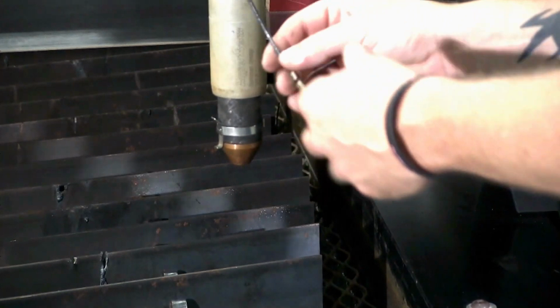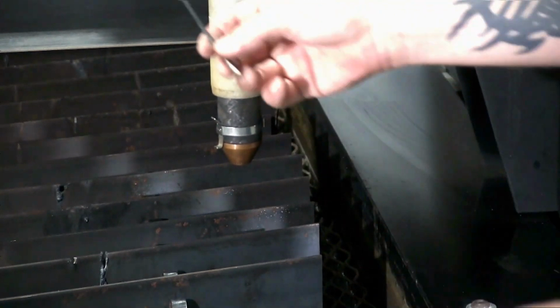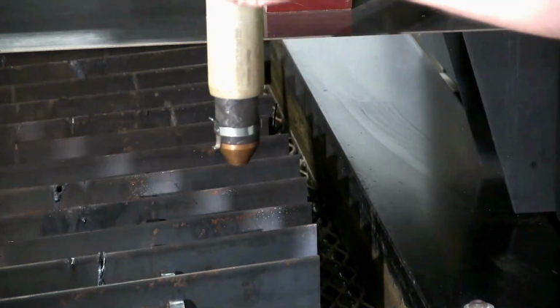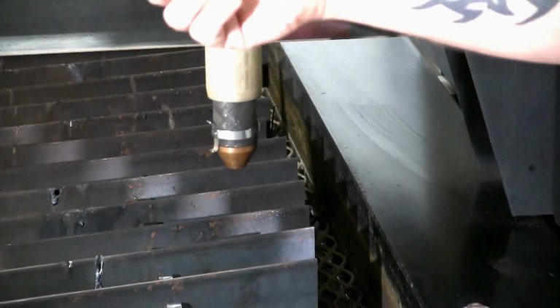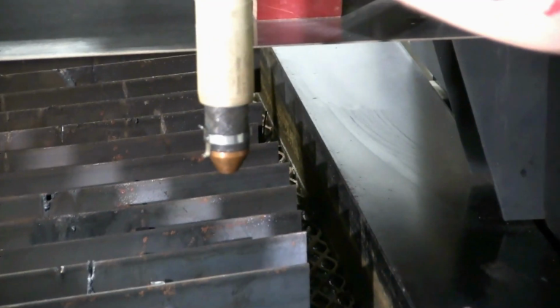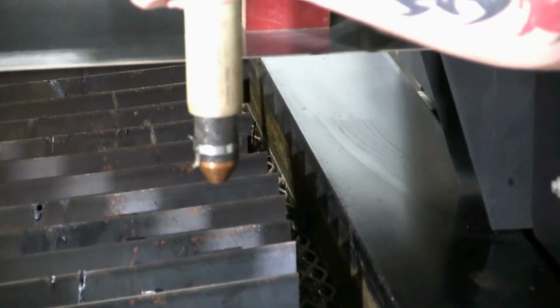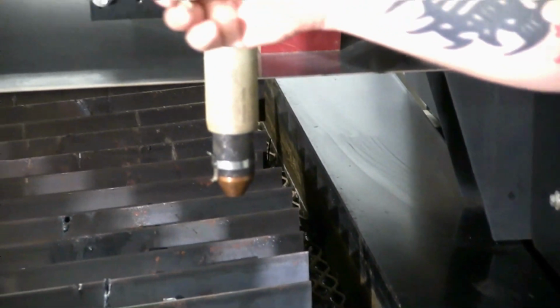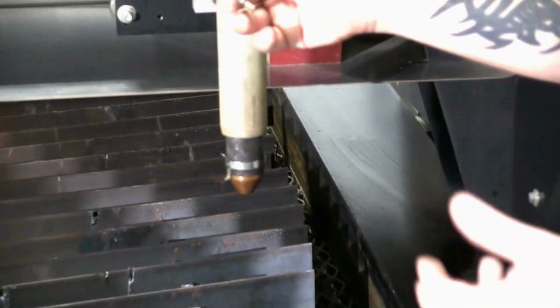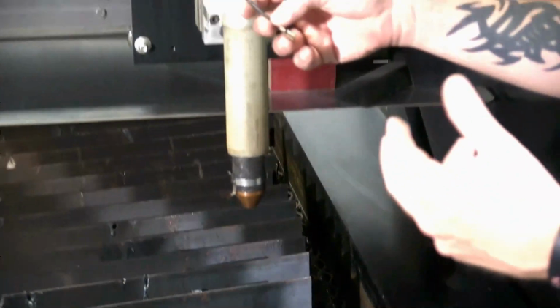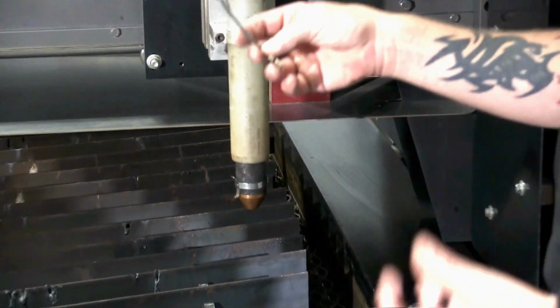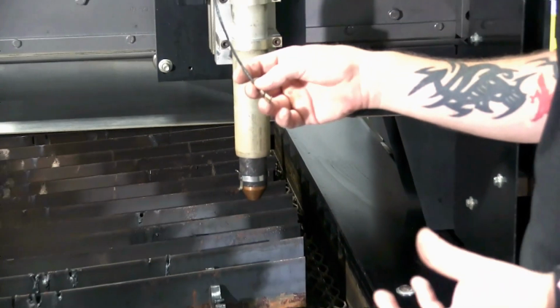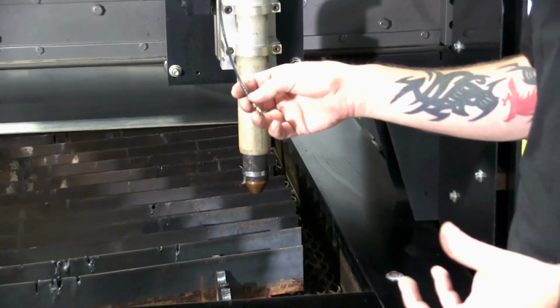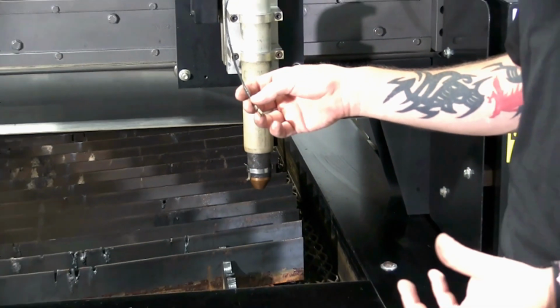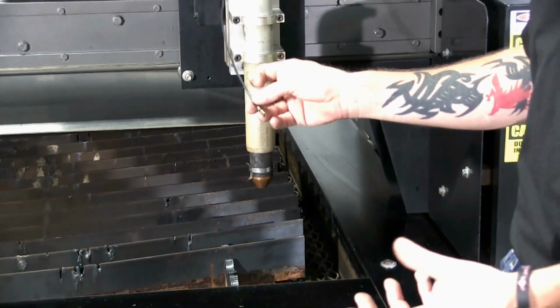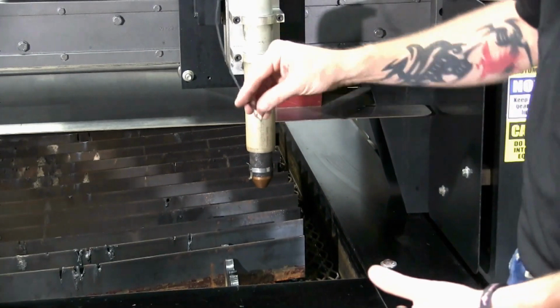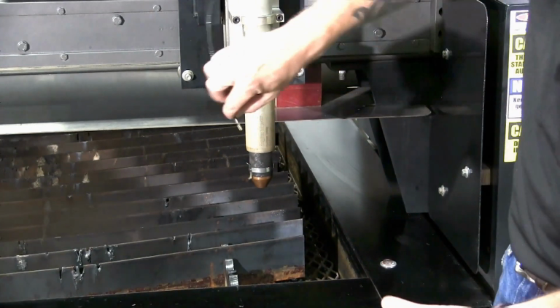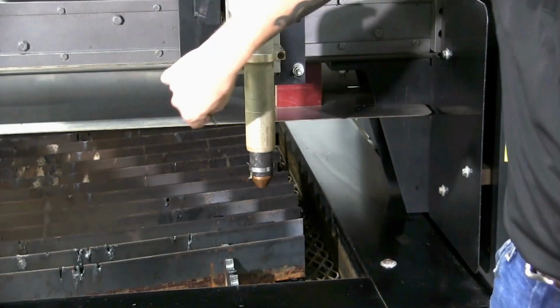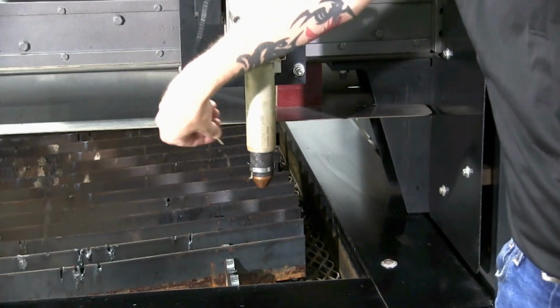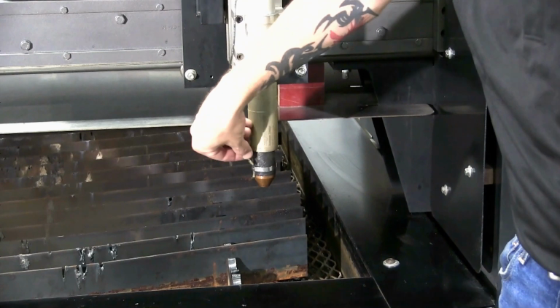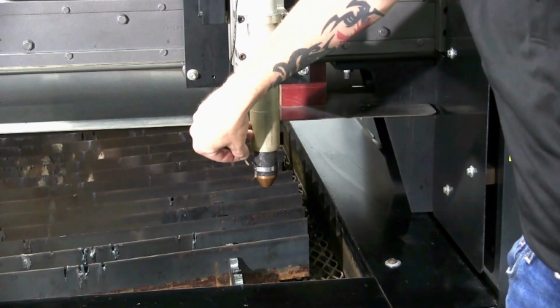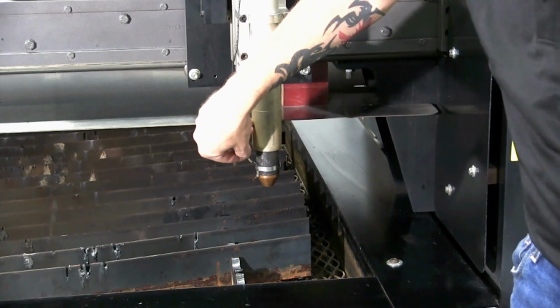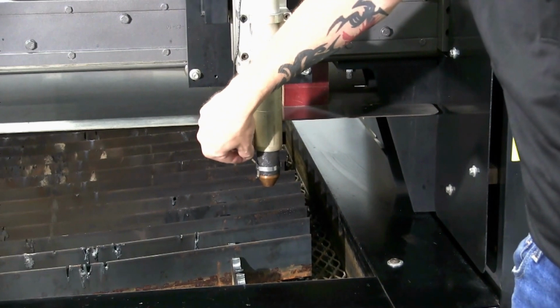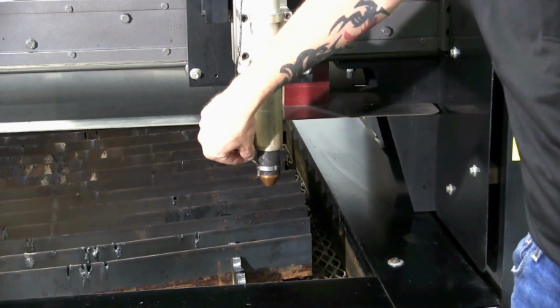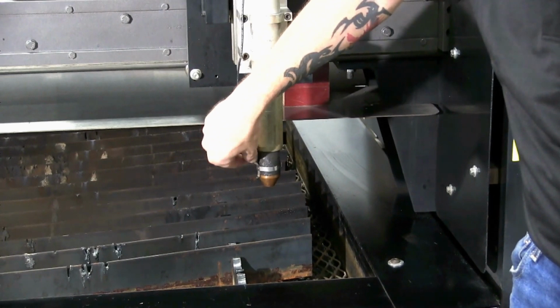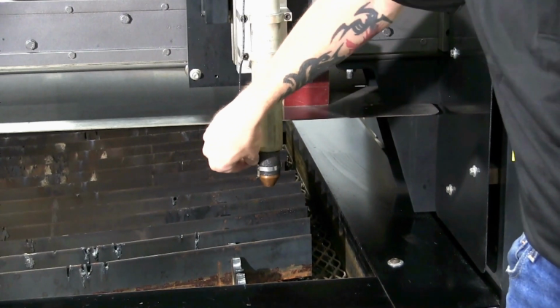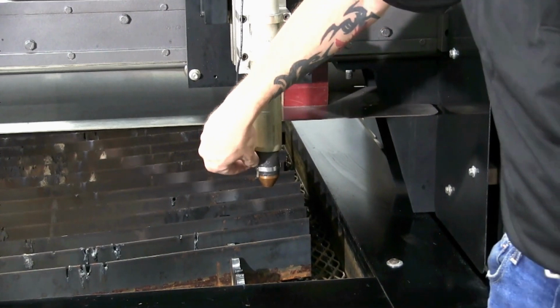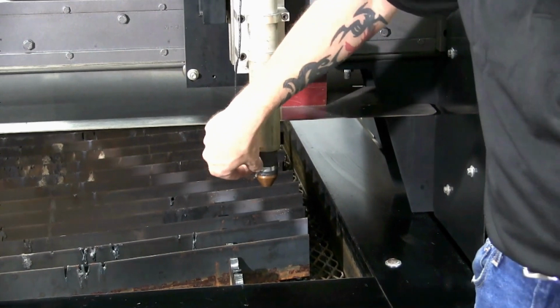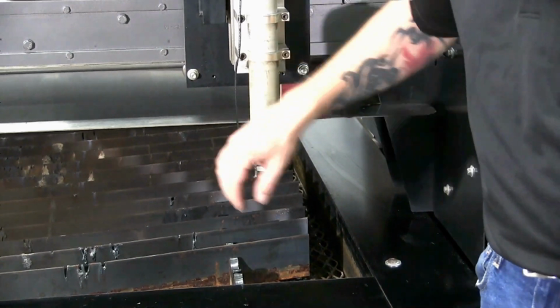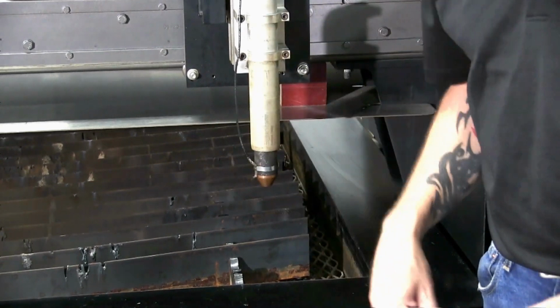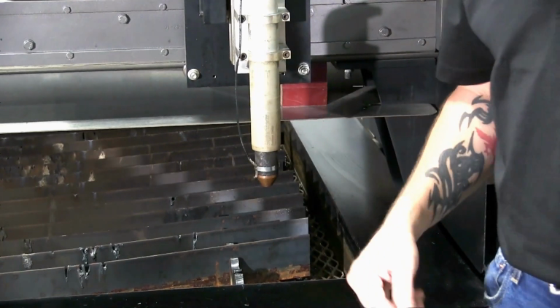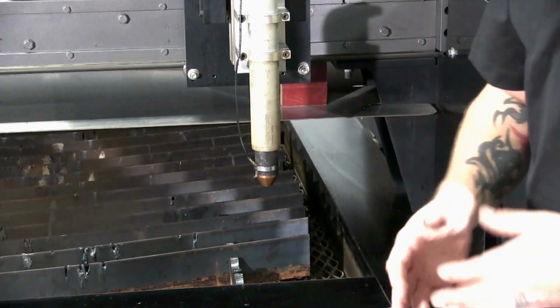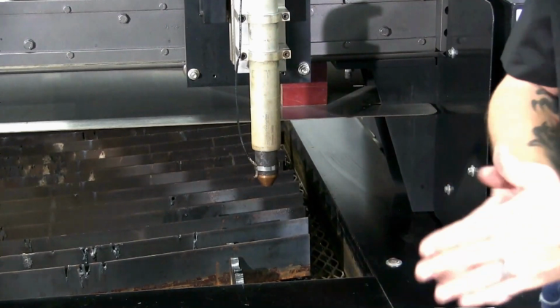If you do have ohmic sensing — which all of our machines come standard with — you're going to need to slide your ohmic sensor wire back onto the cap.